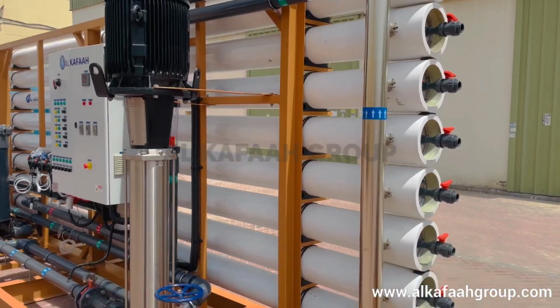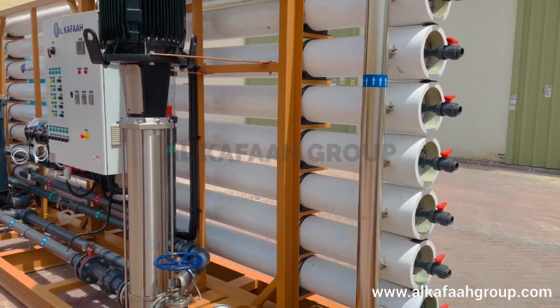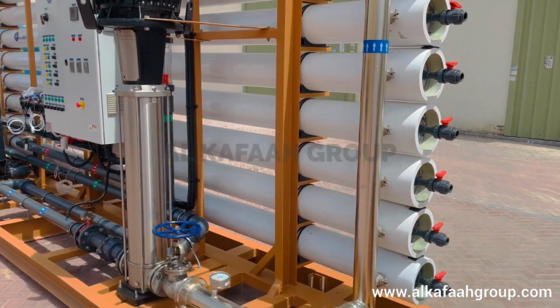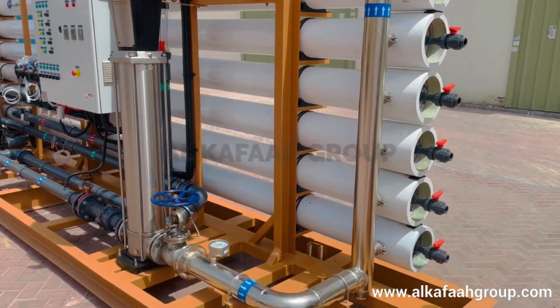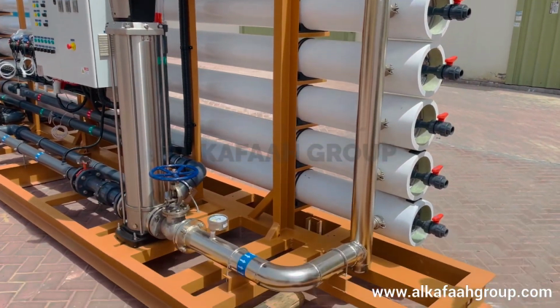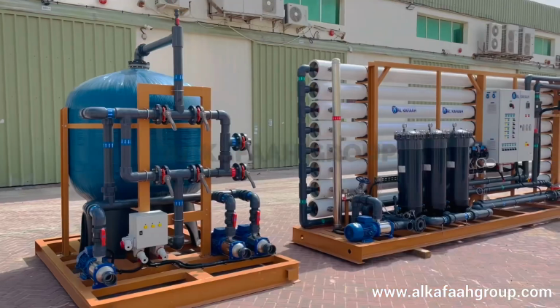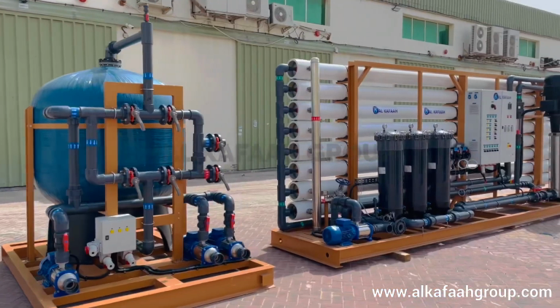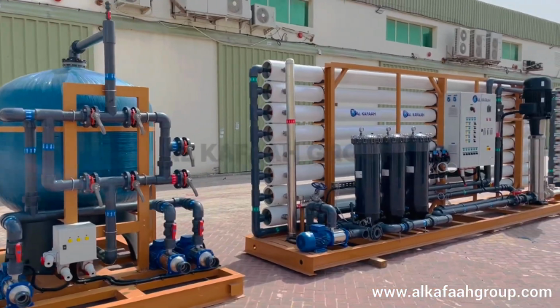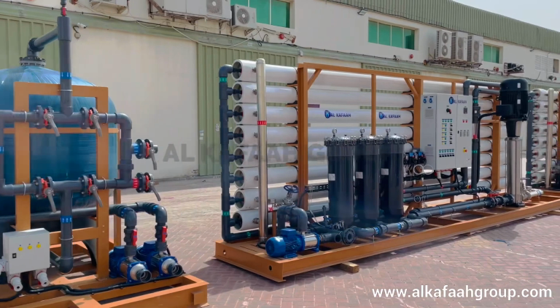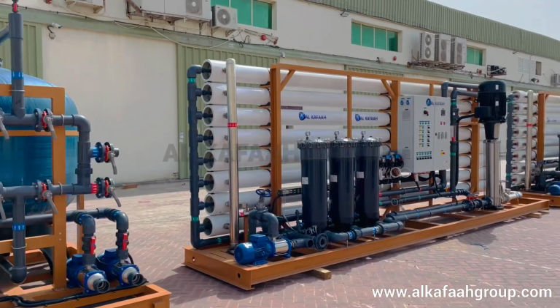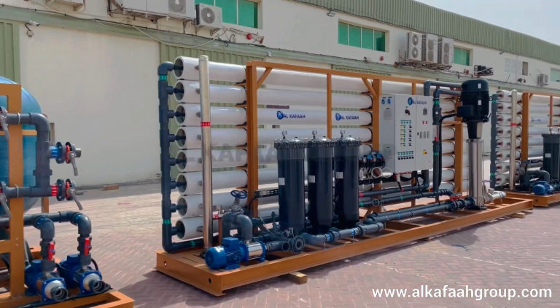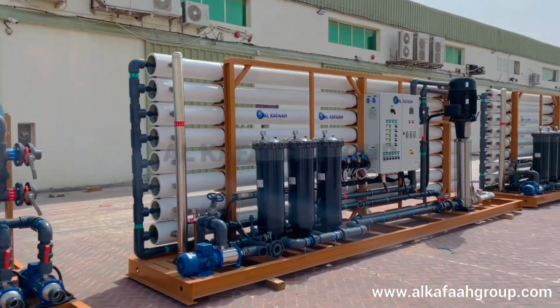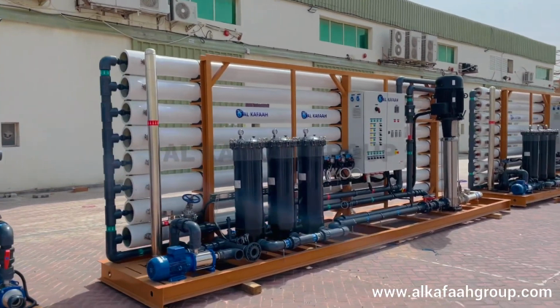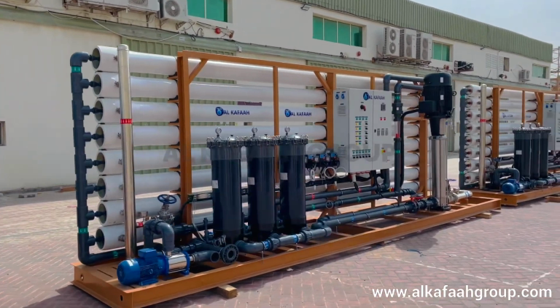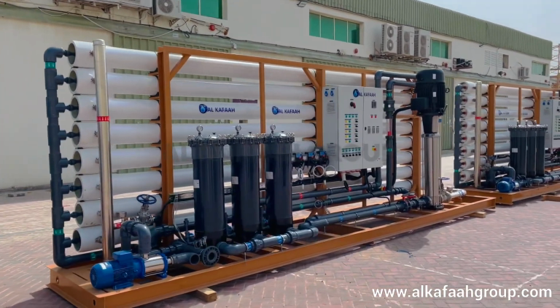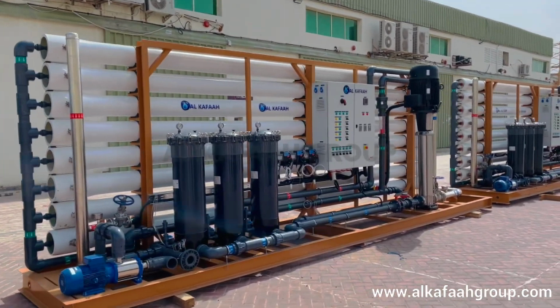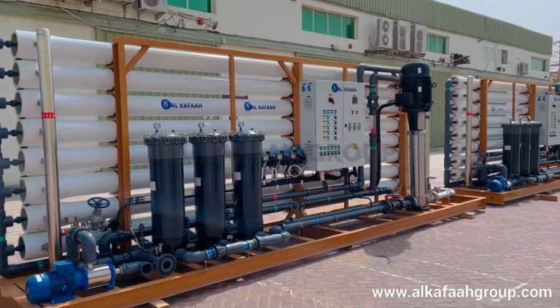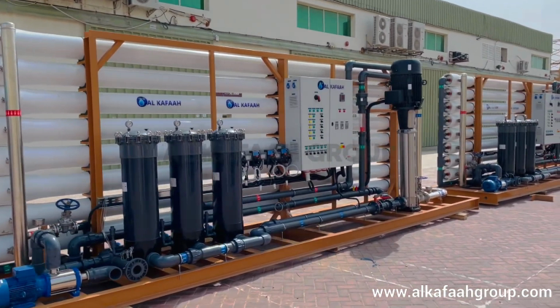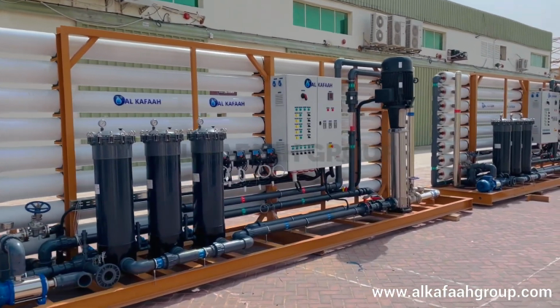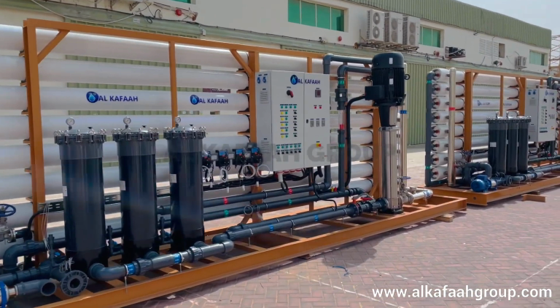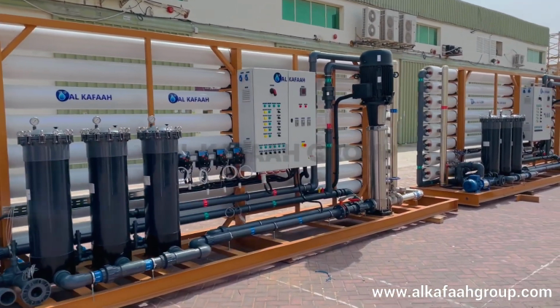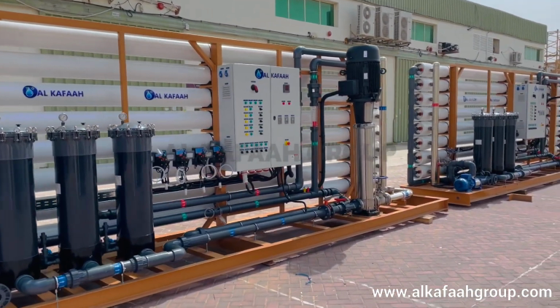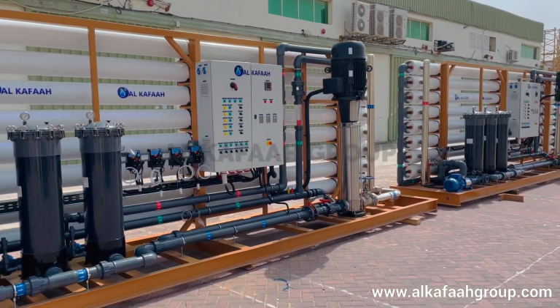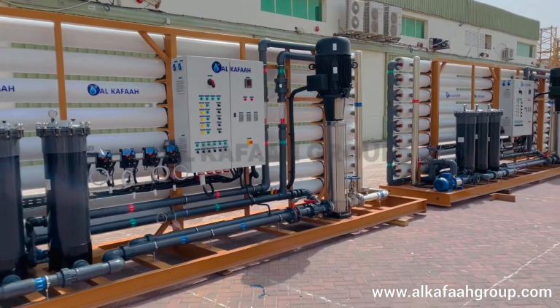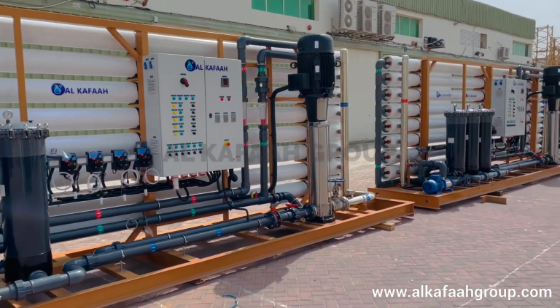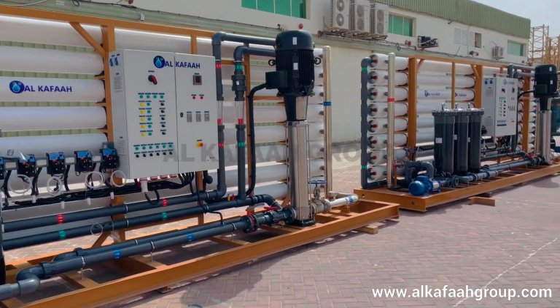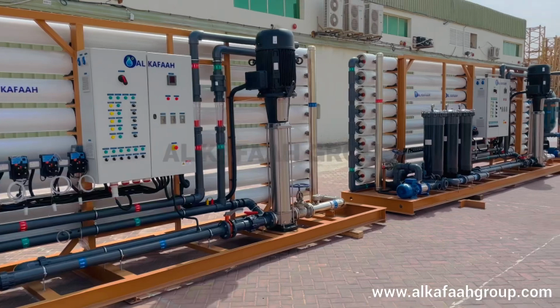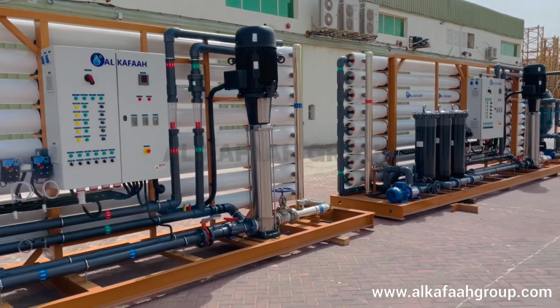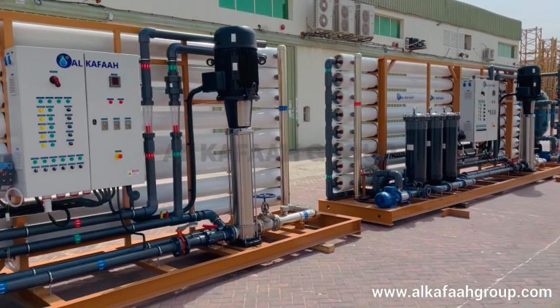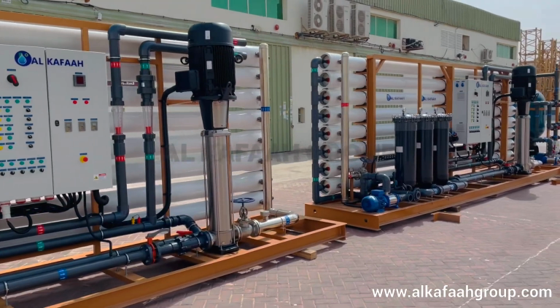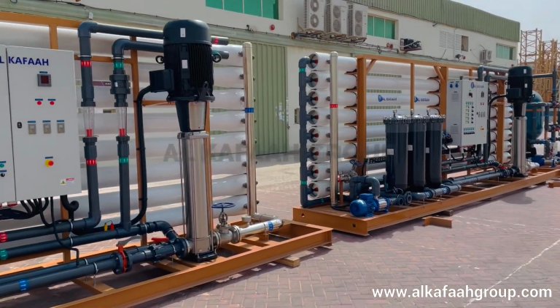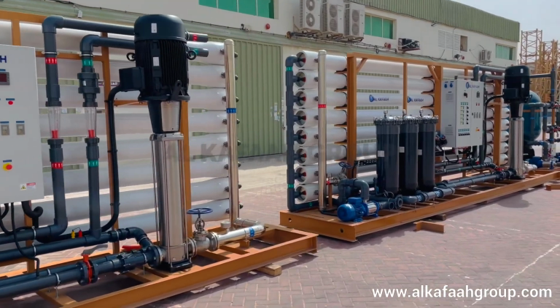Intelligent design of the unit ensures easy operation and maintenance. With high quality equipment, the unit ensures longer life and uninterrupted performance.